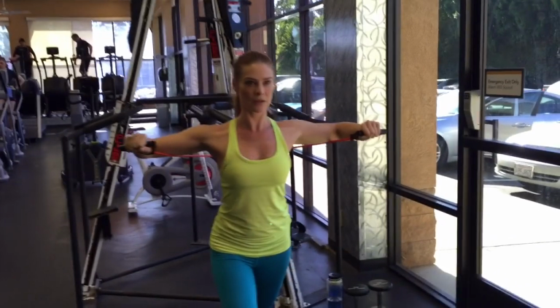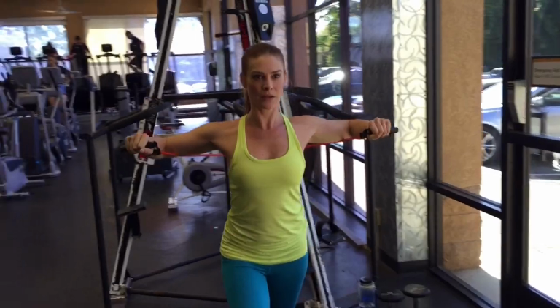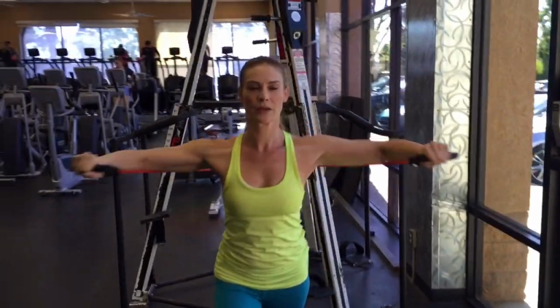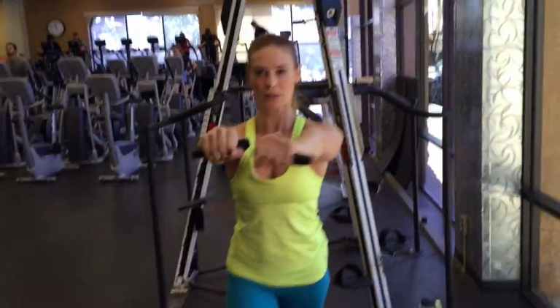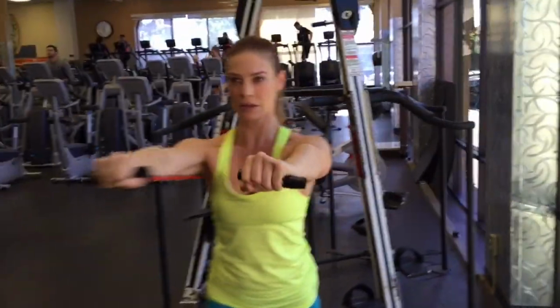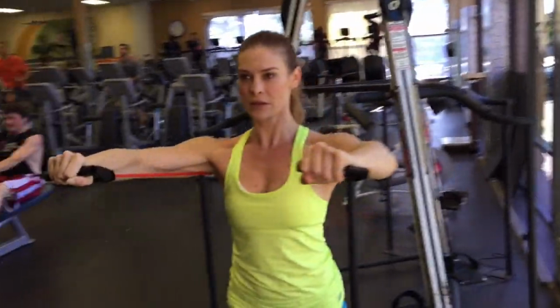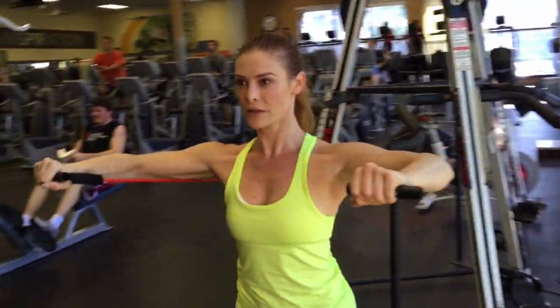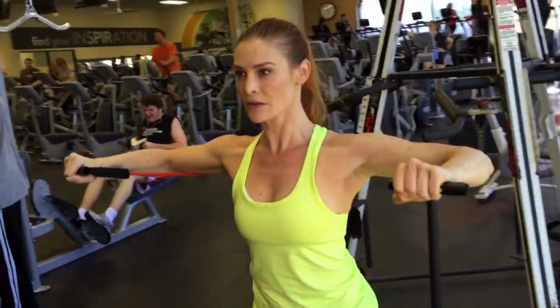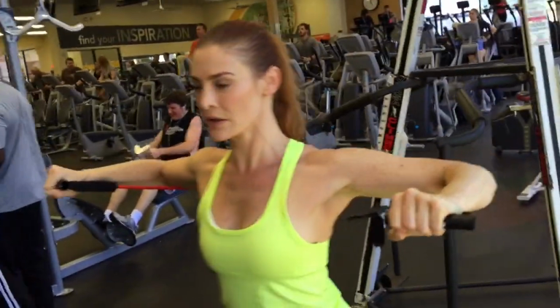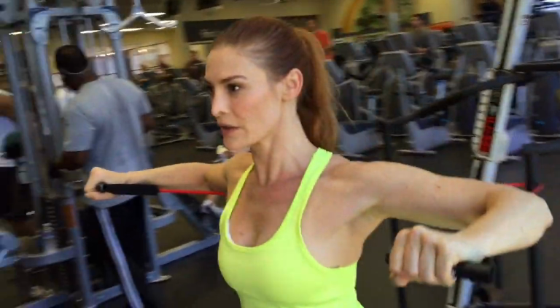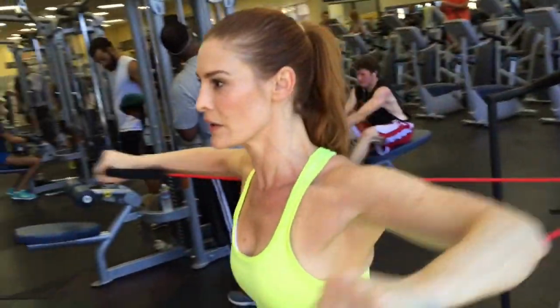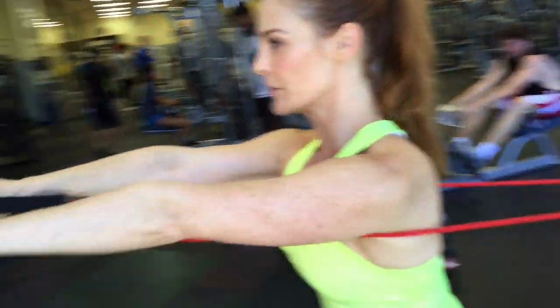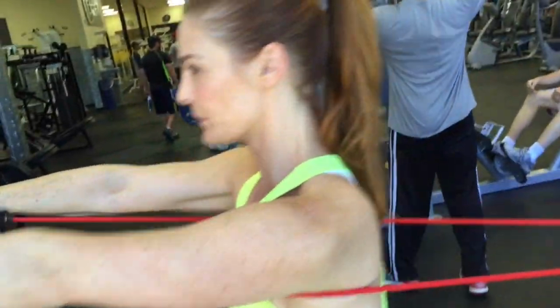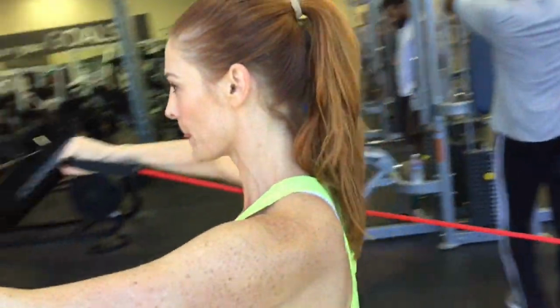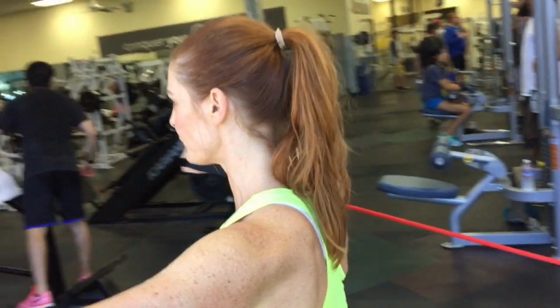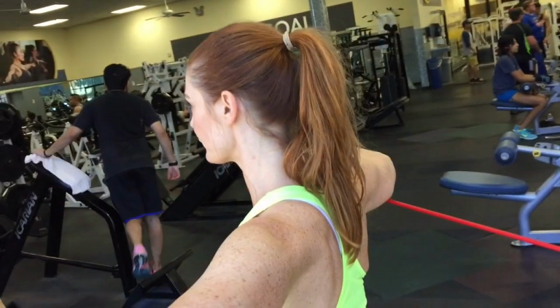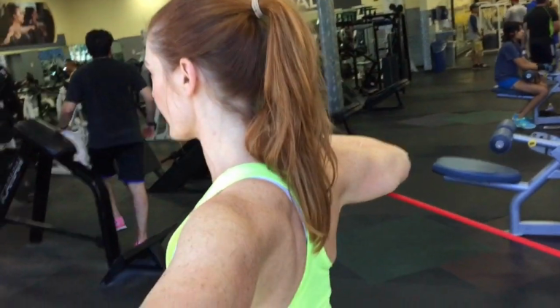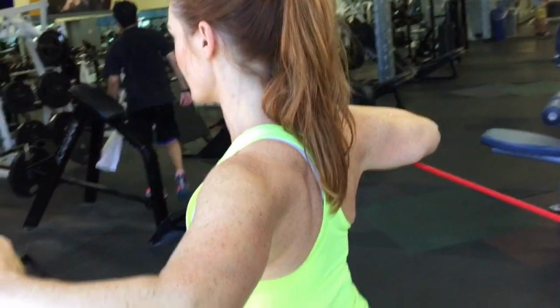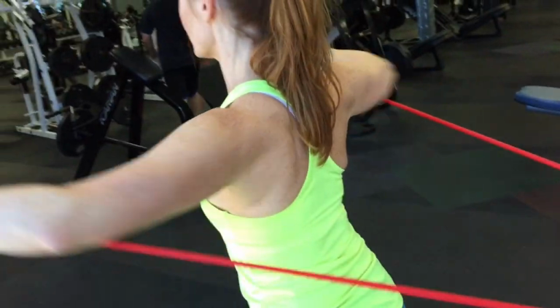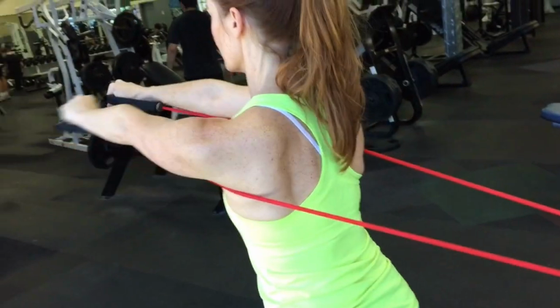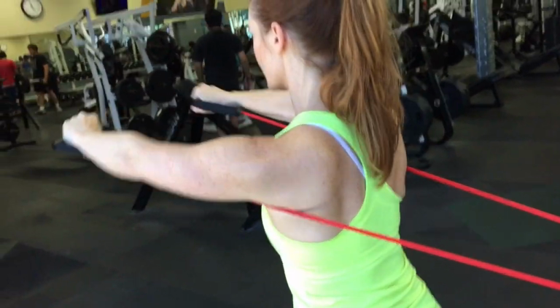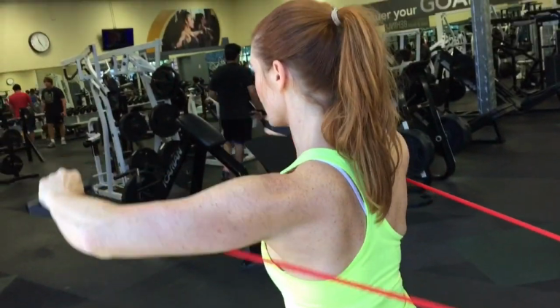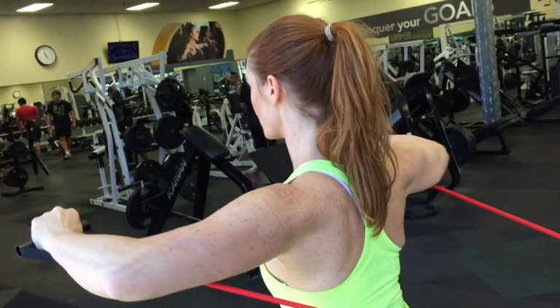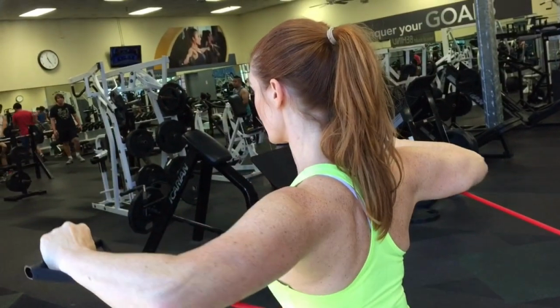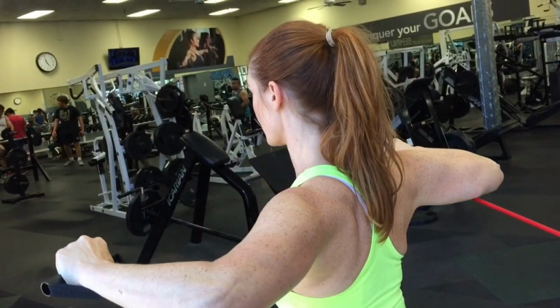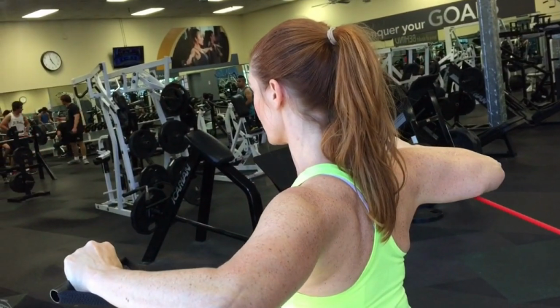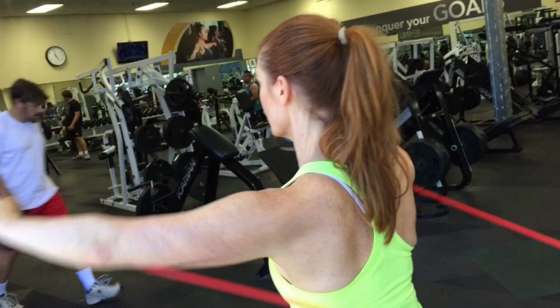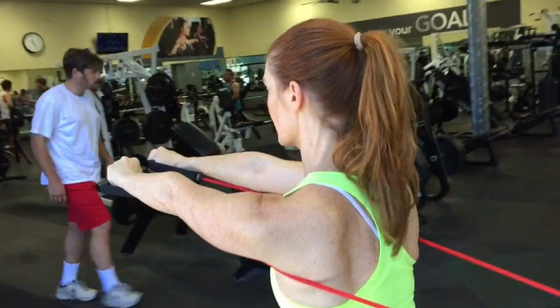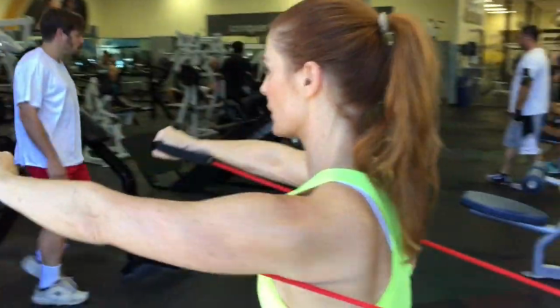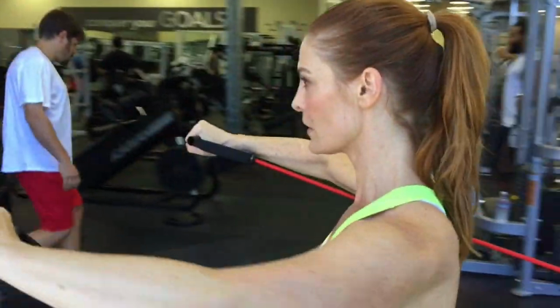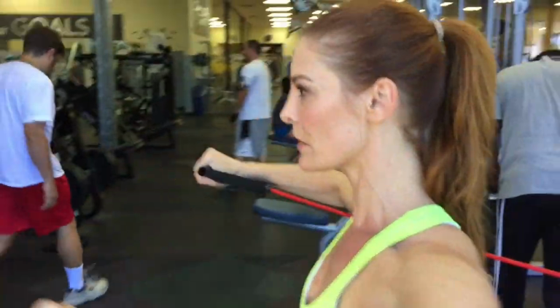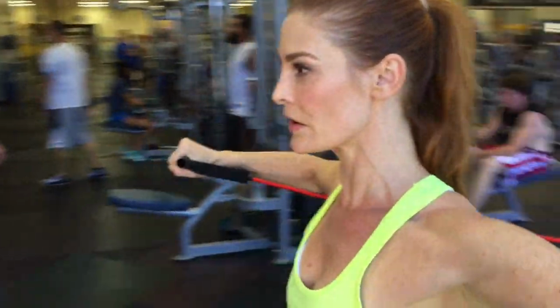Push forward, slowly release back, pause on the back end, and enthusiastically push as you exhale, inhaling as you bend, exhaling as you push. Keep your abs engaged, keep your neck relaxed, and push through your chest.